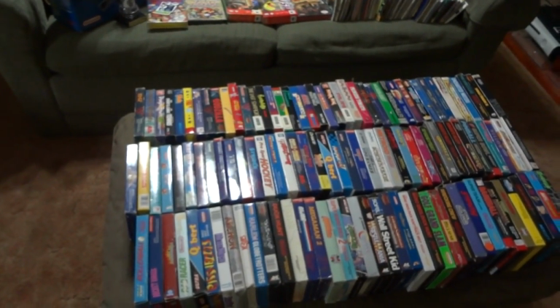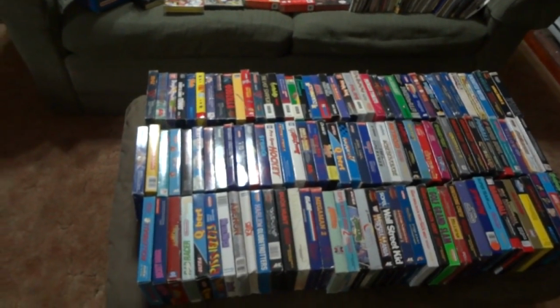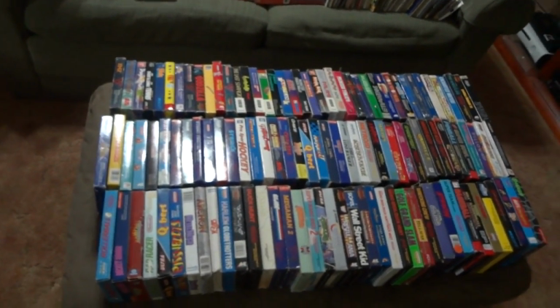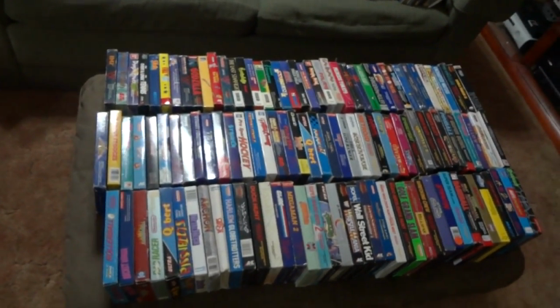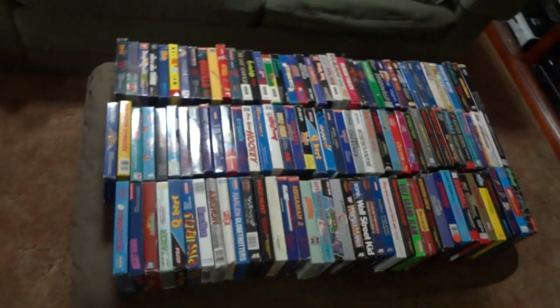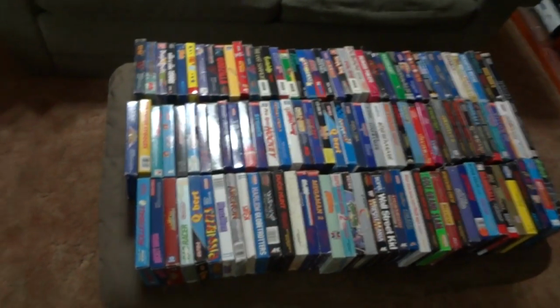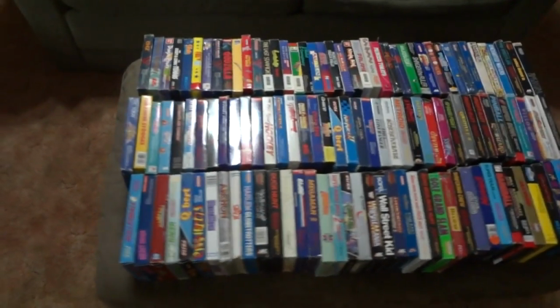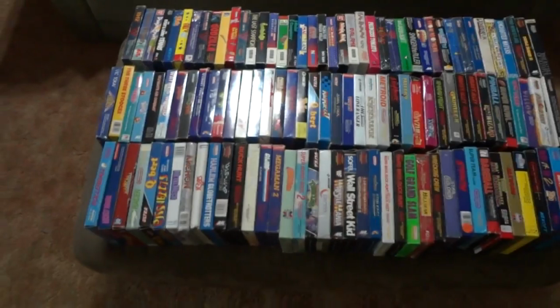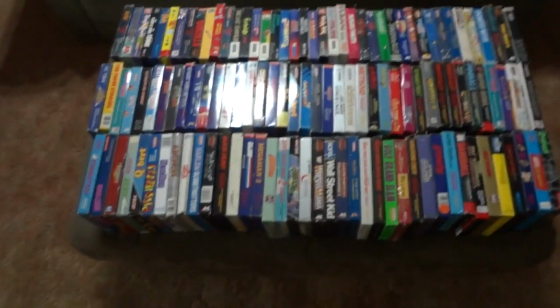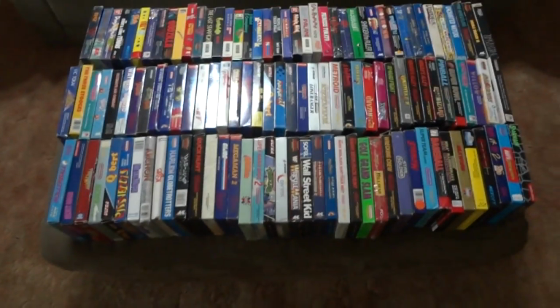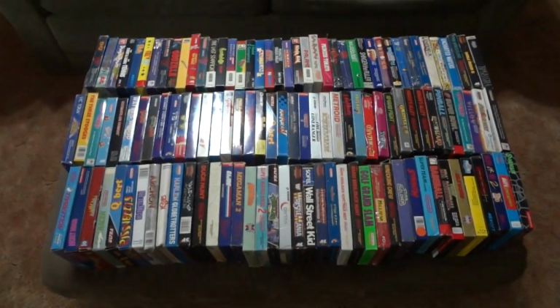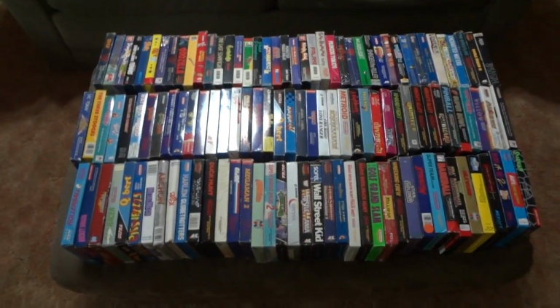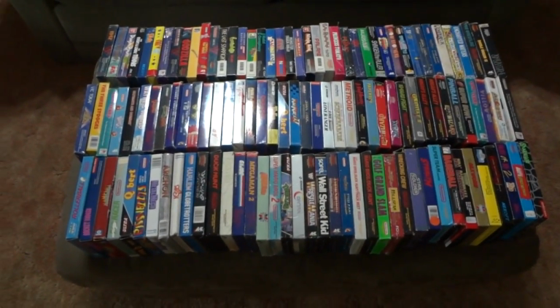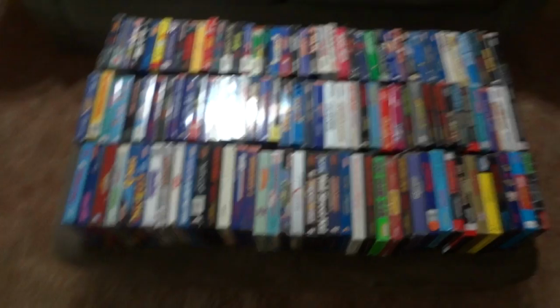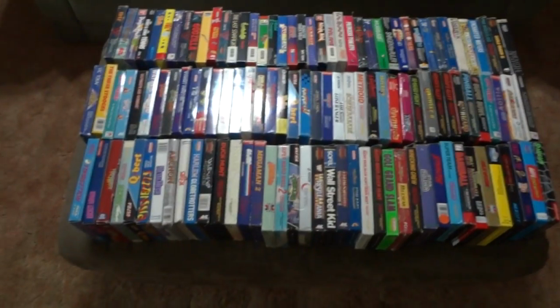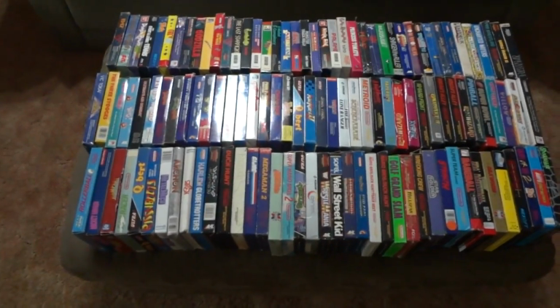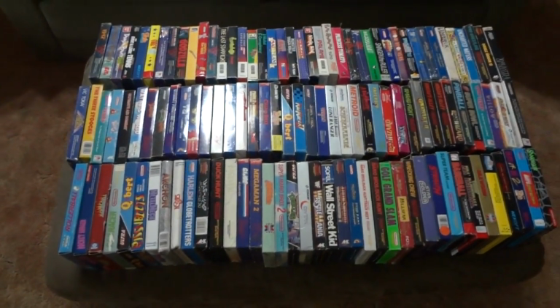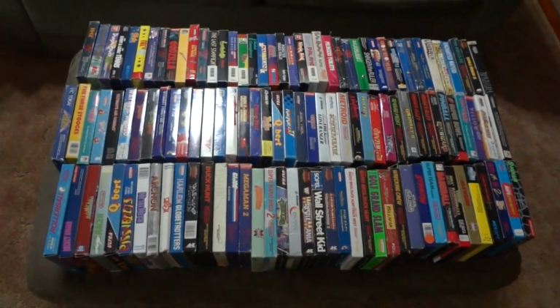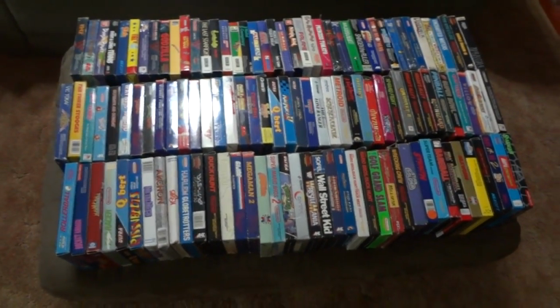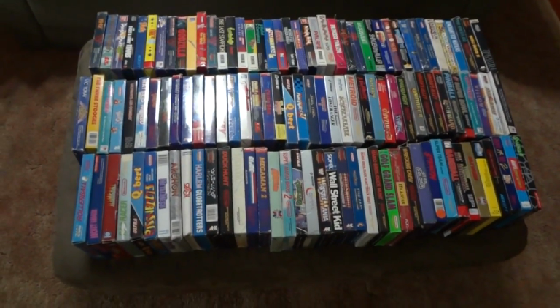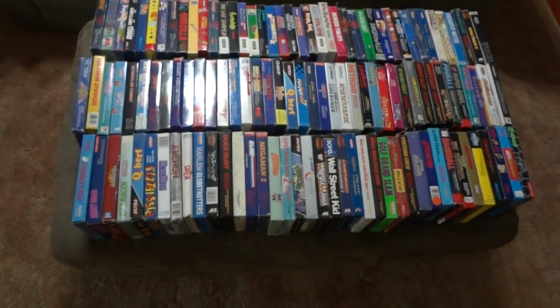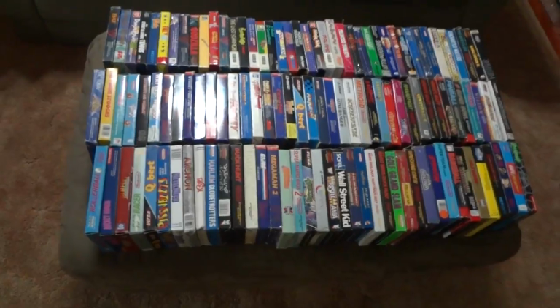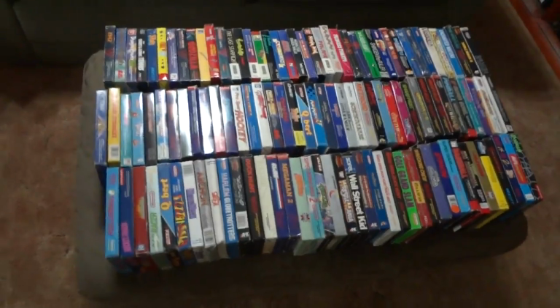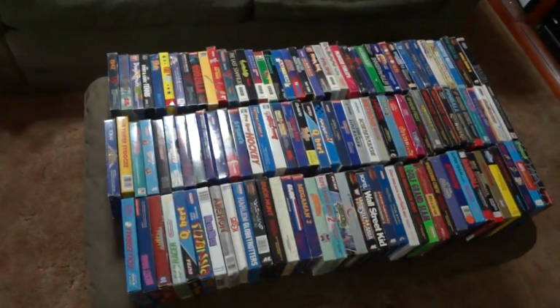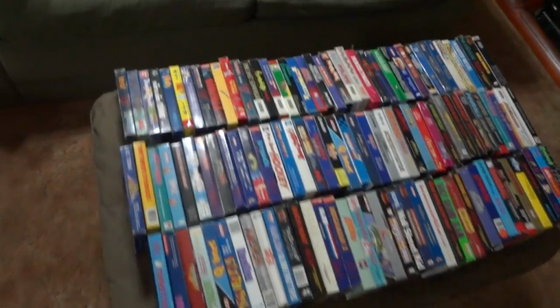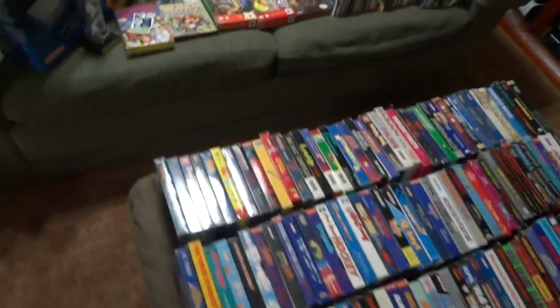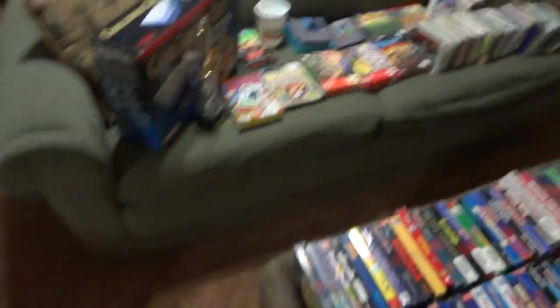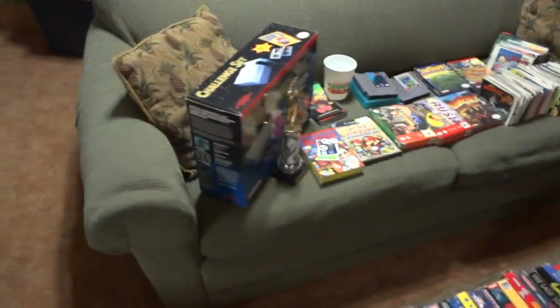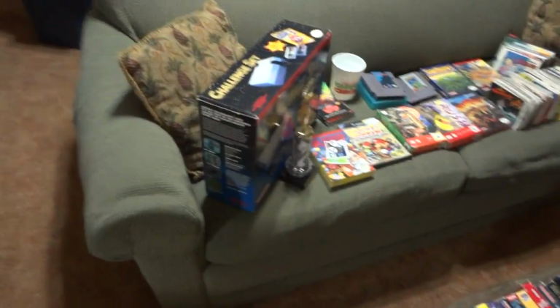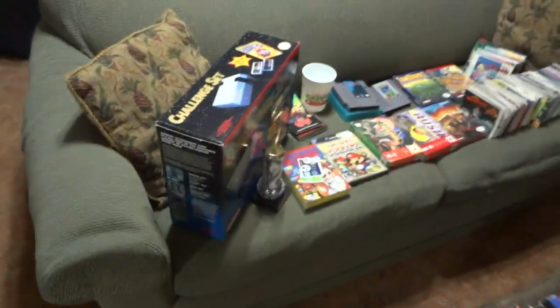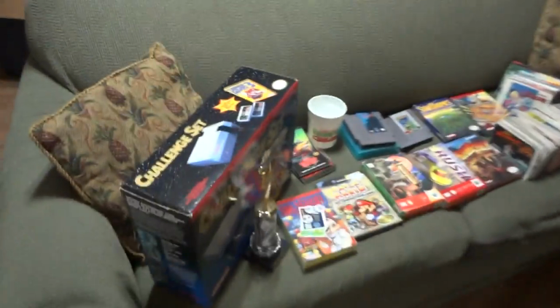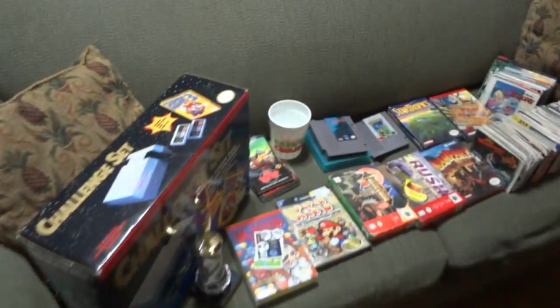Hey guys, got a new video. Just wanted to go over what I got from the Nintendo Age 2012 campout. Got quite a few NES items, so start over here.